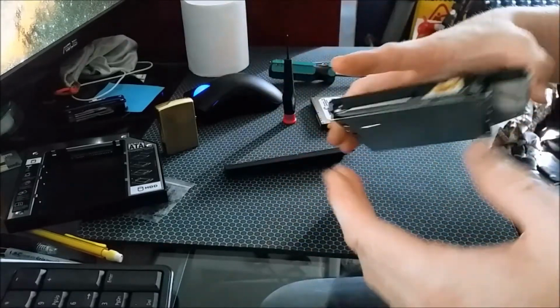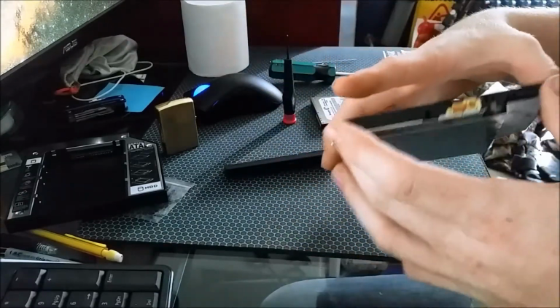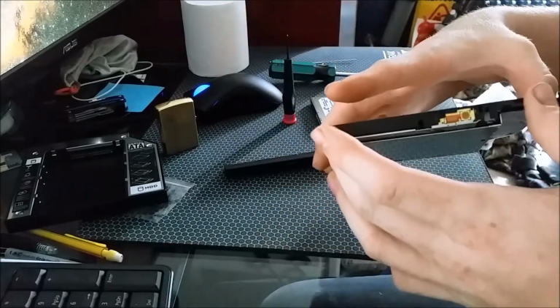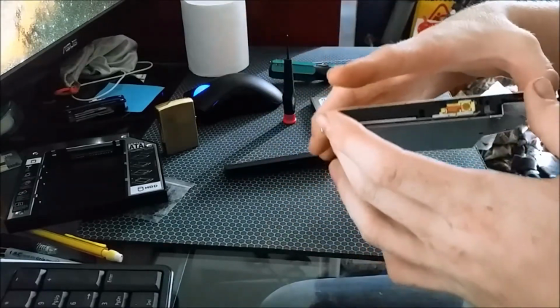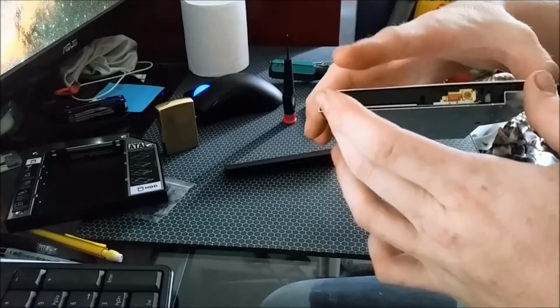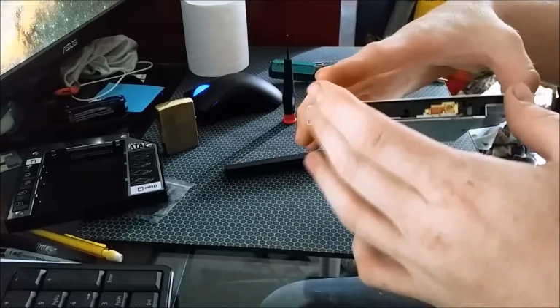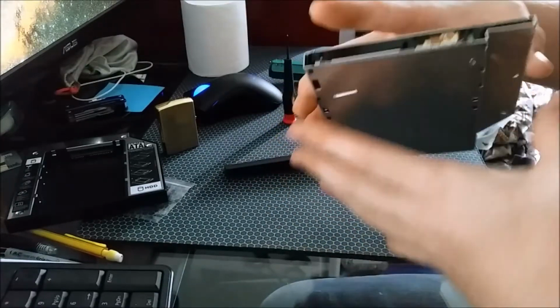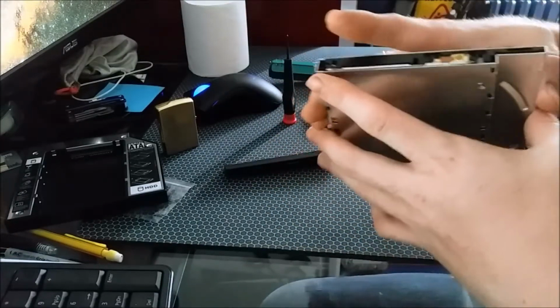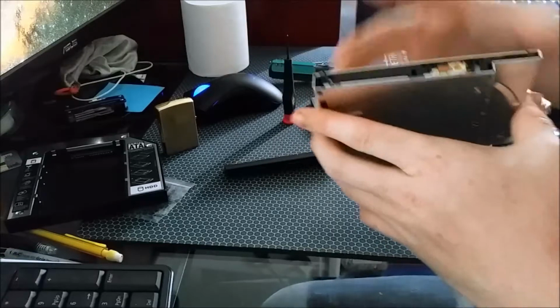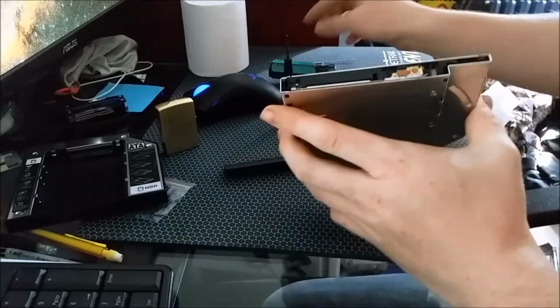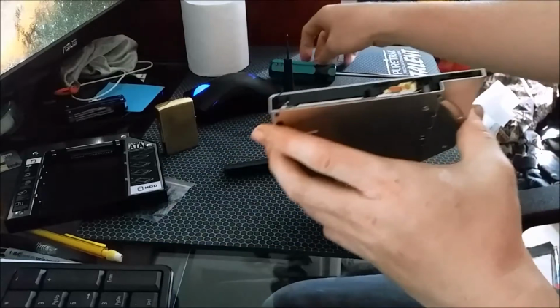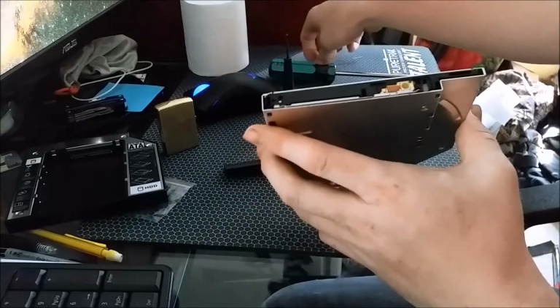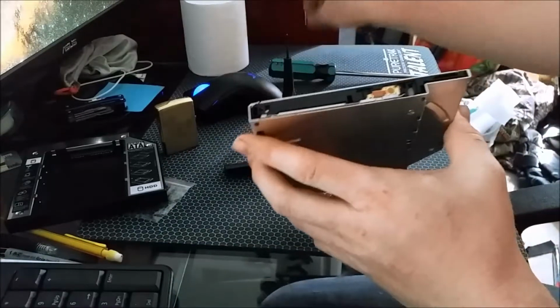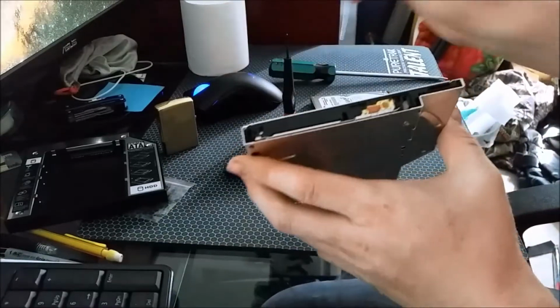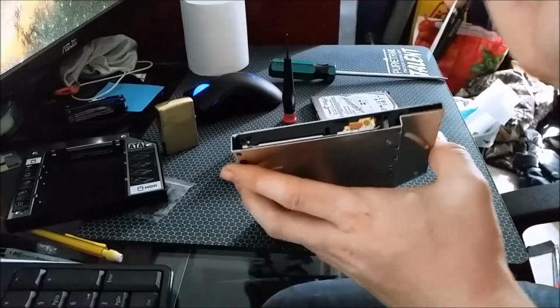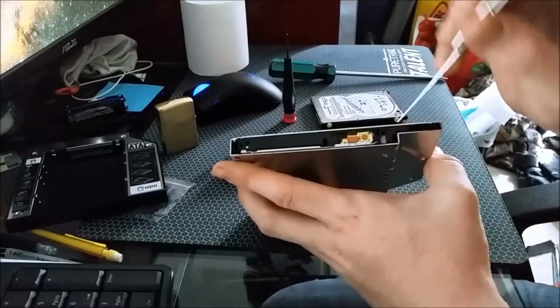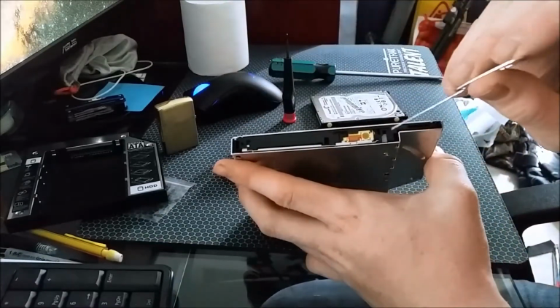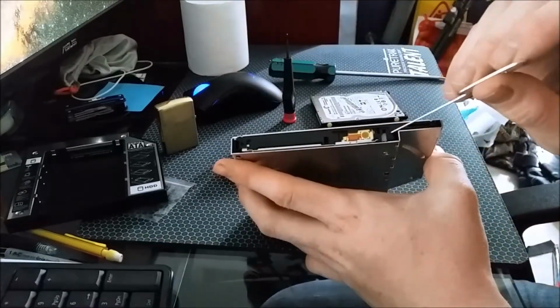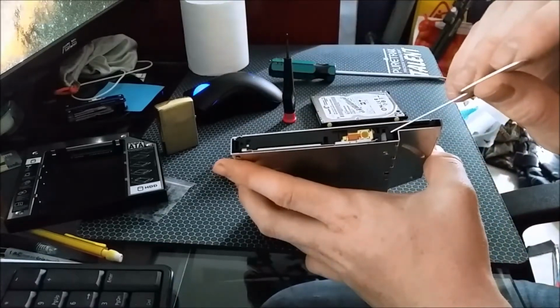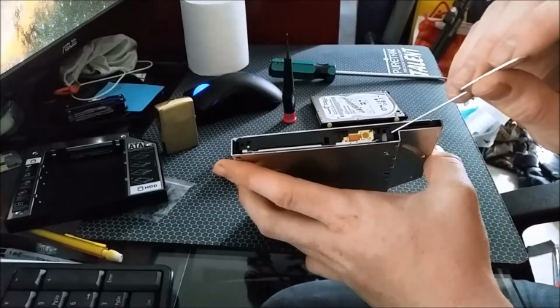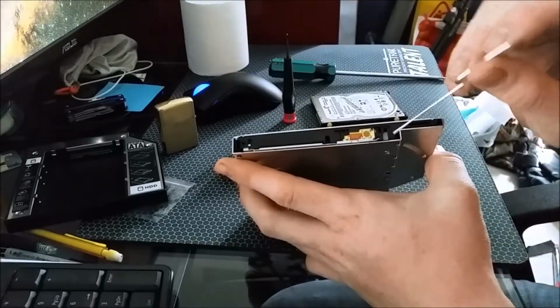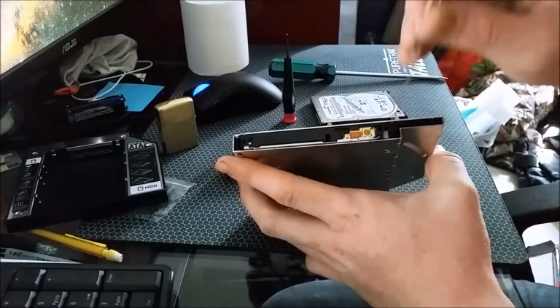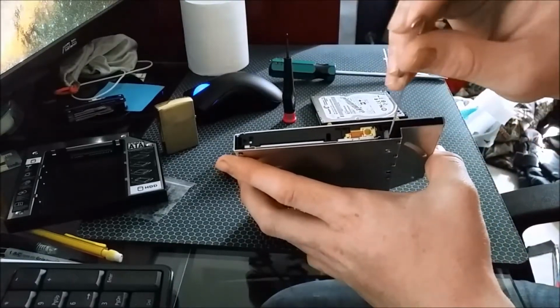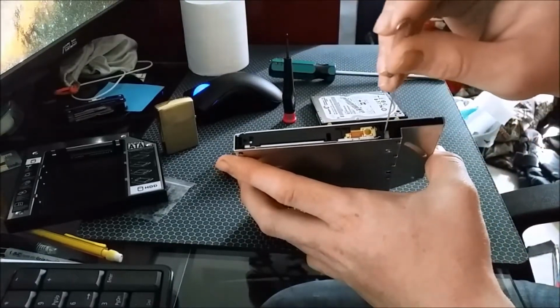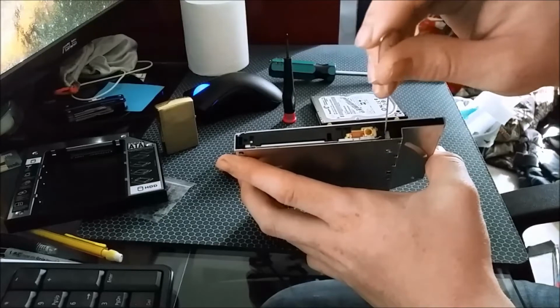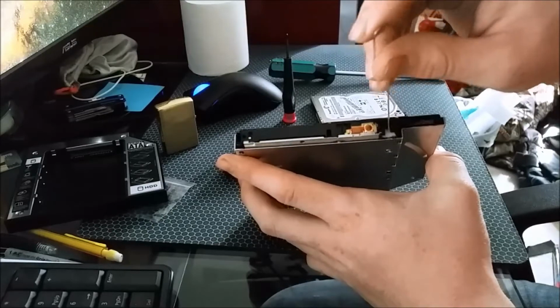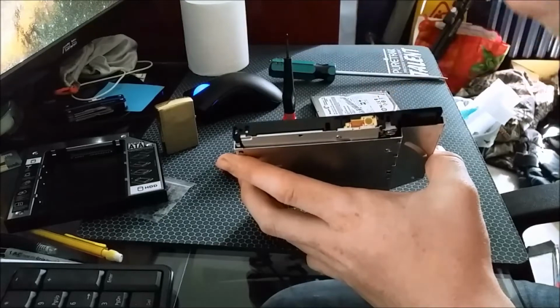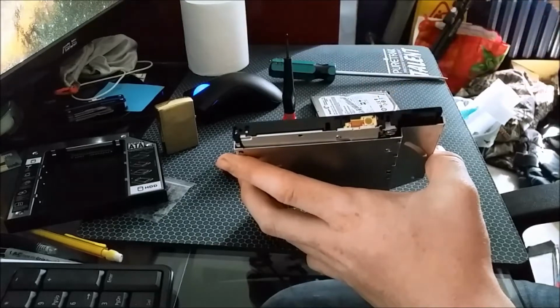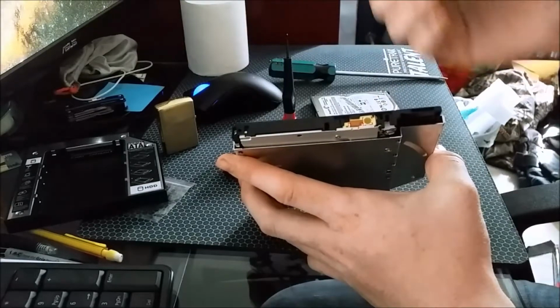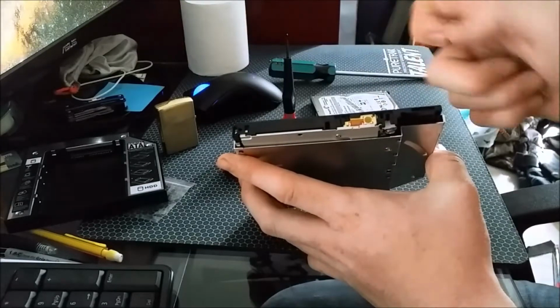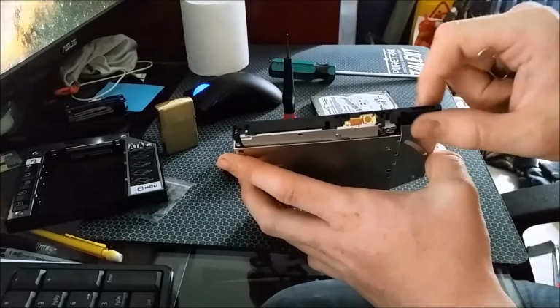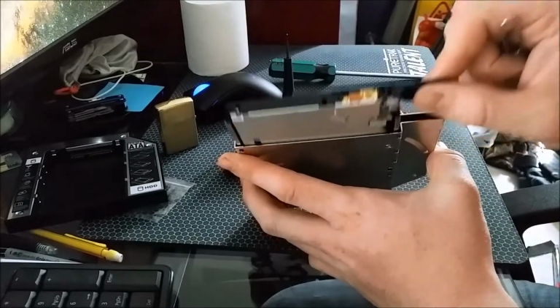You just push that back in for safekeeping. If you ever need to open it back up again, there's a little white tab there — press on it with your paperclip and it pops back open.